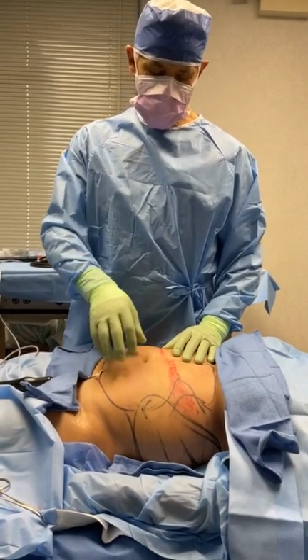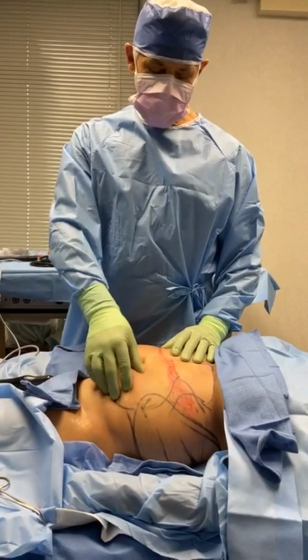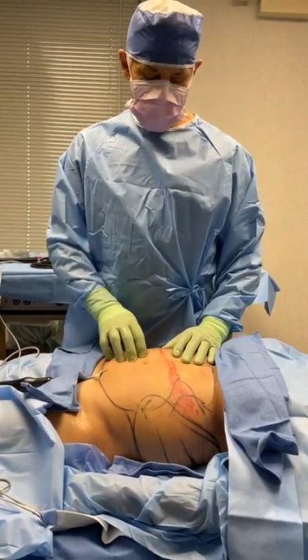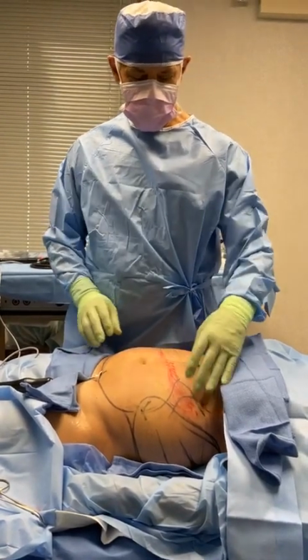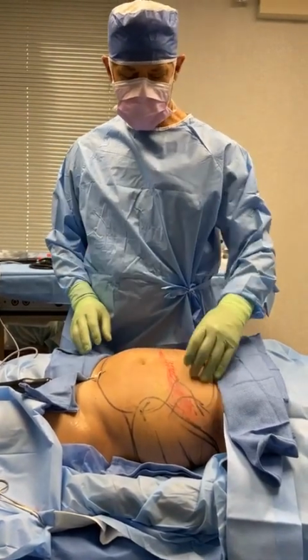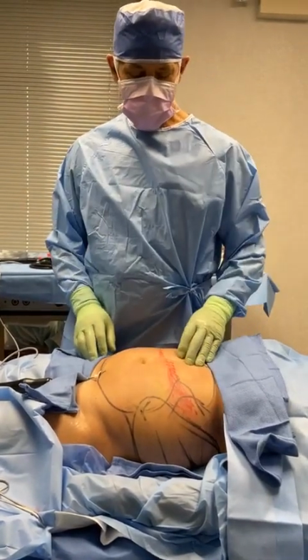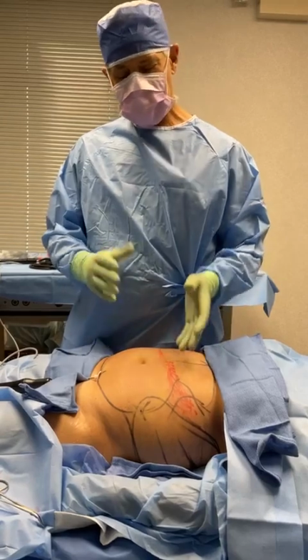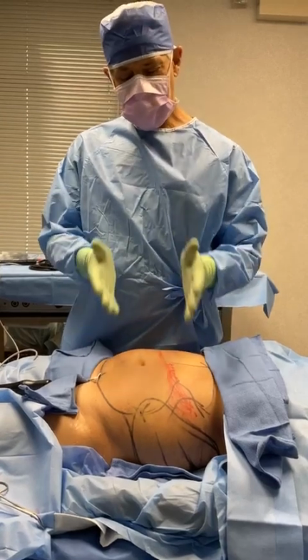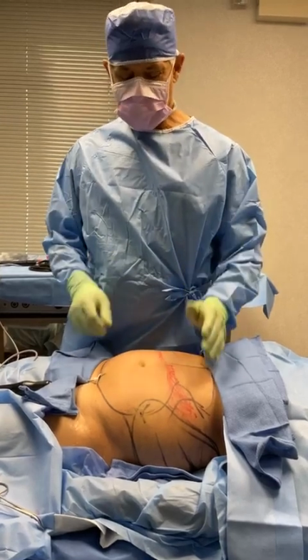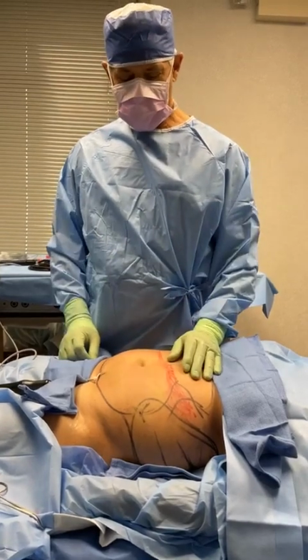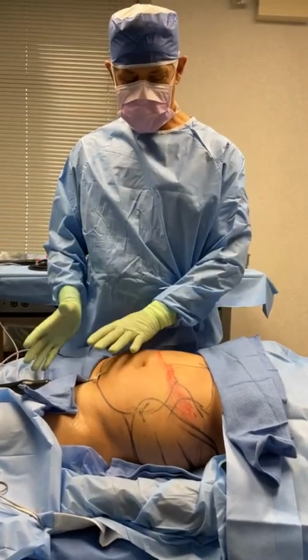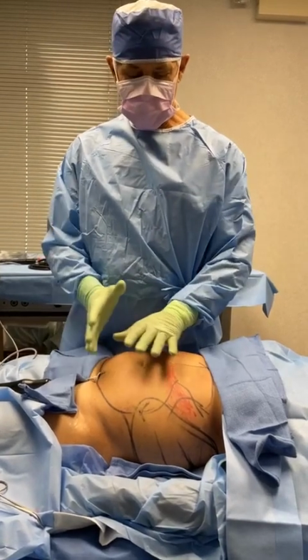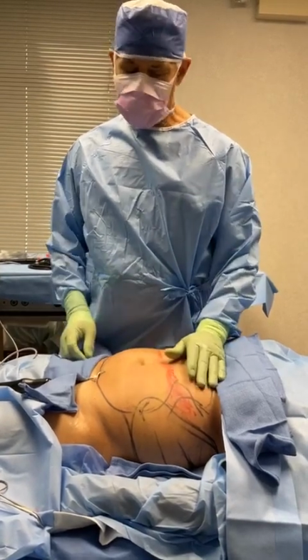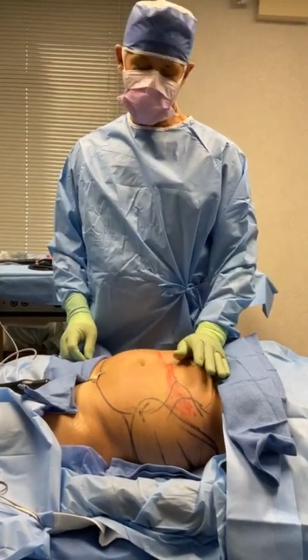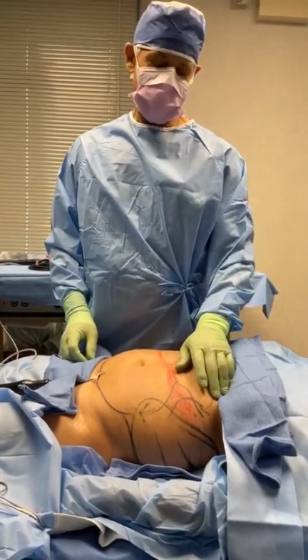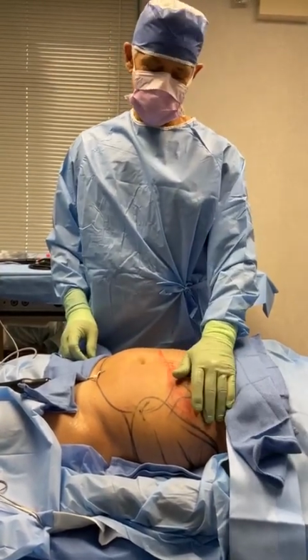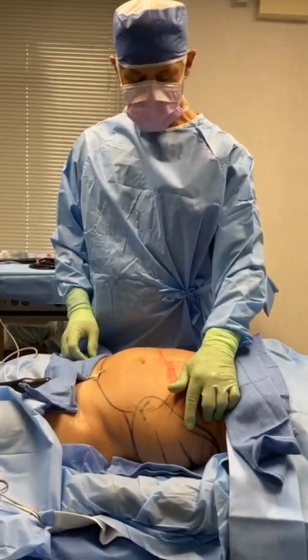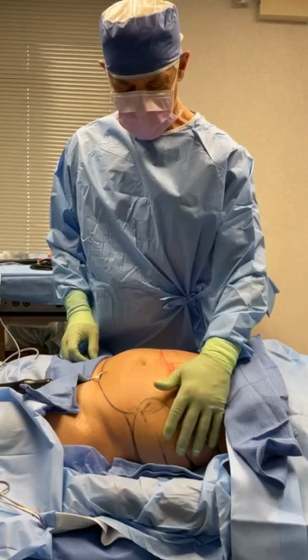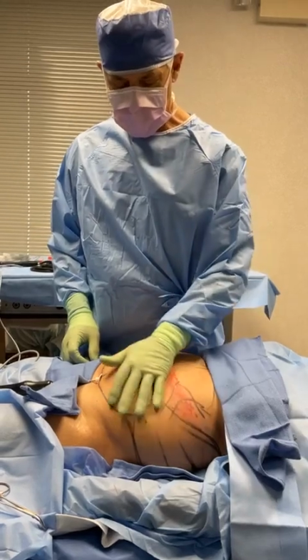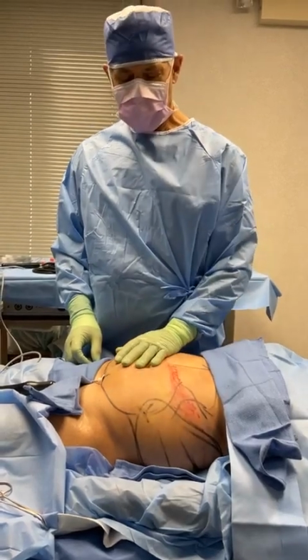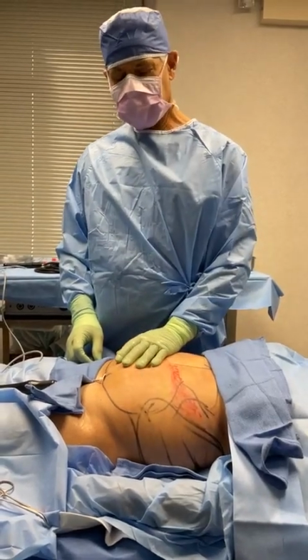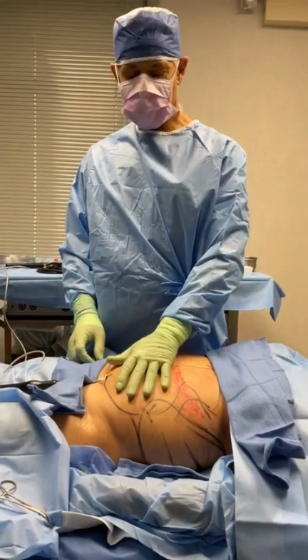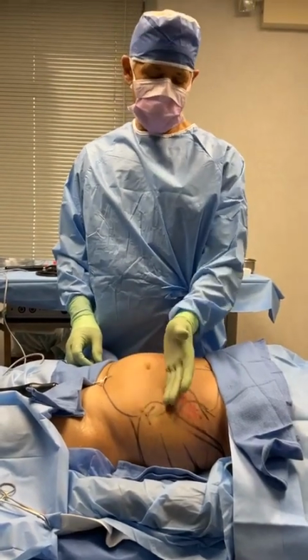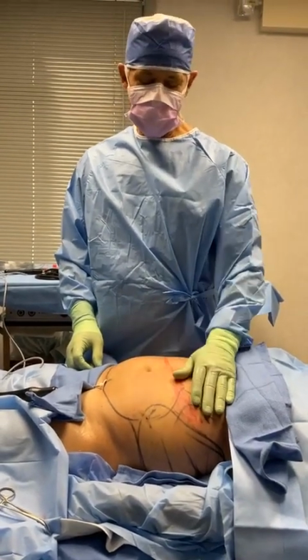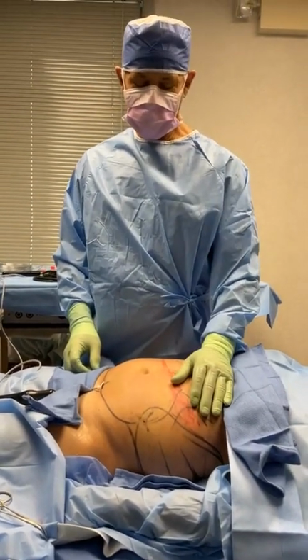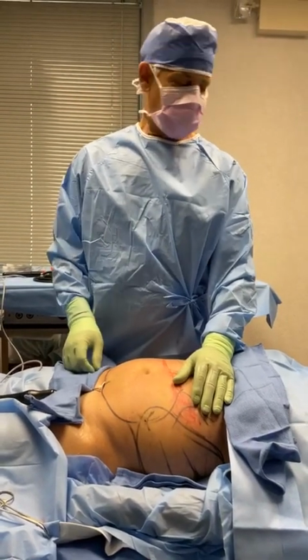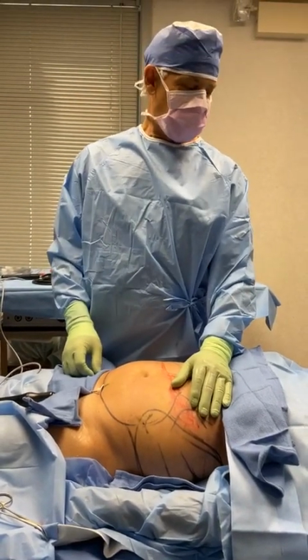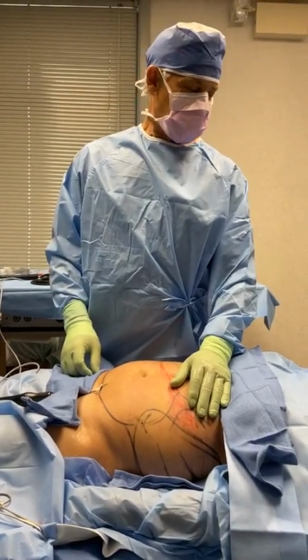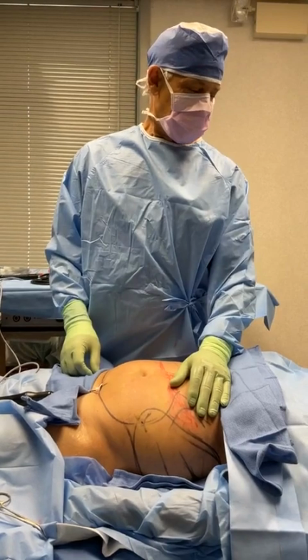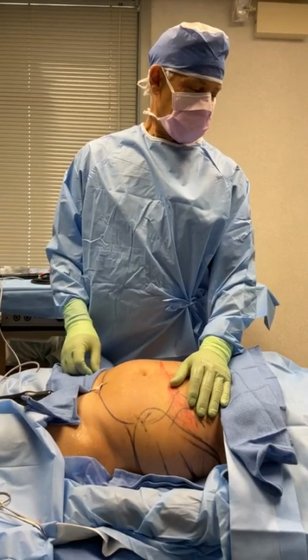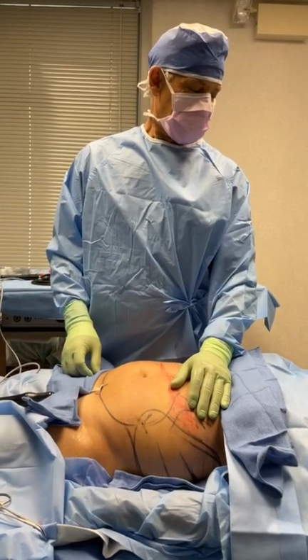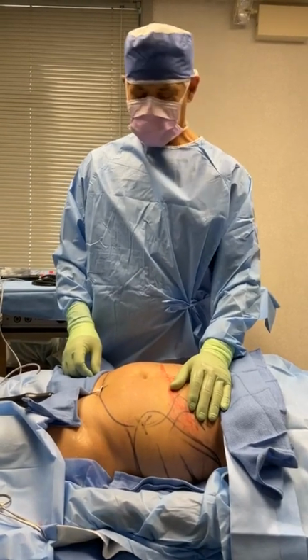There's more fat, for example, here than up here, and I need to know those differences. I put in a different amount of numbing solution depending upon how much fat — more fat, more numbing solution. Are patients awake? Awake.